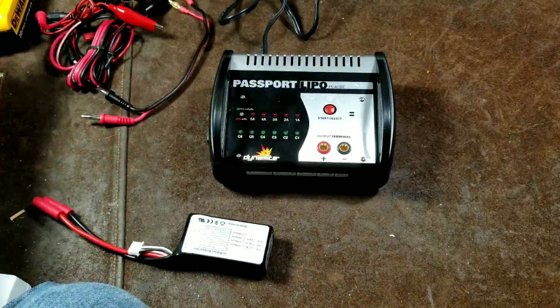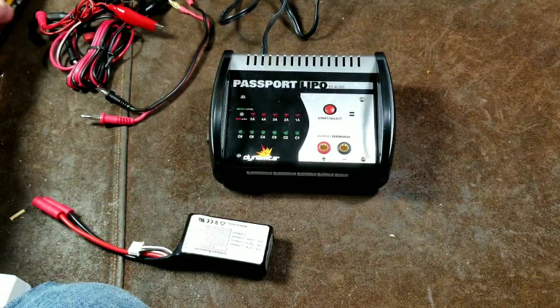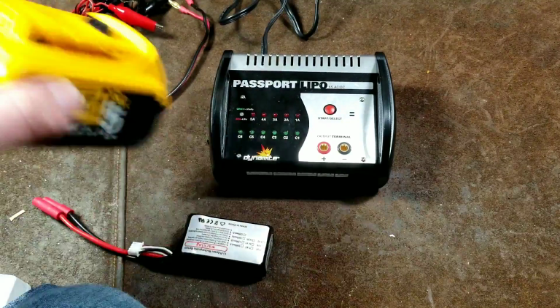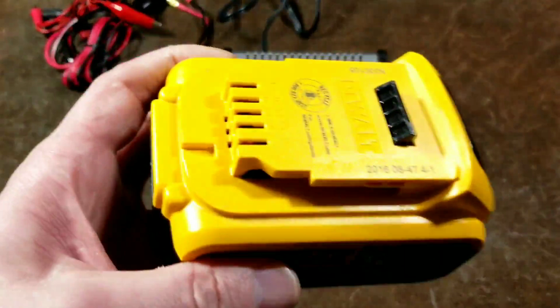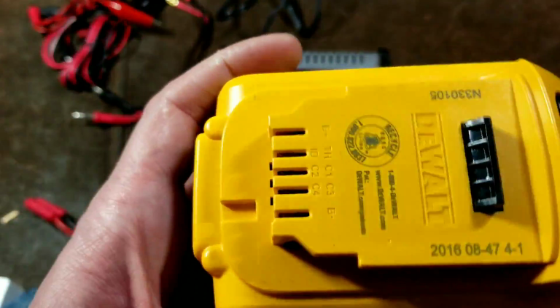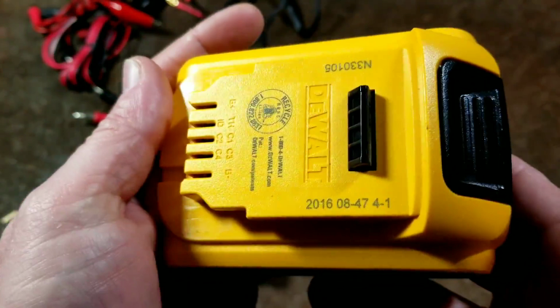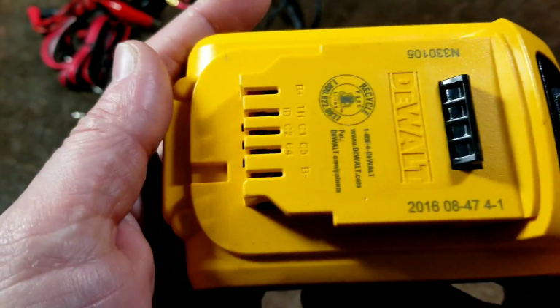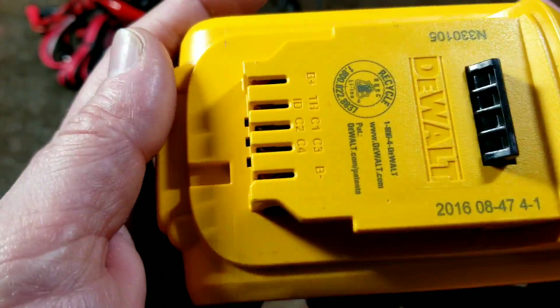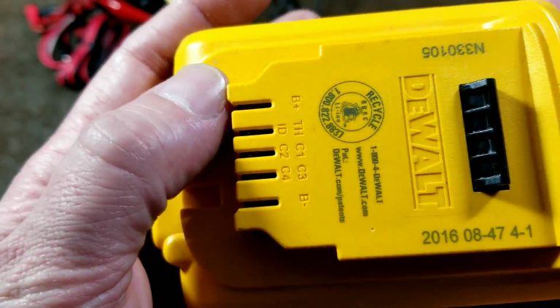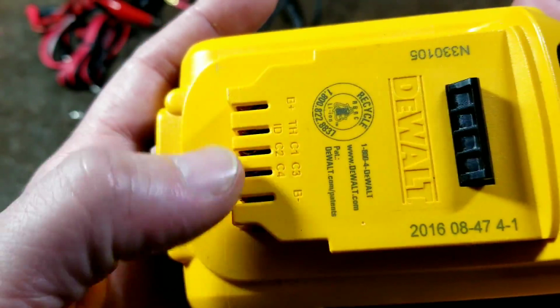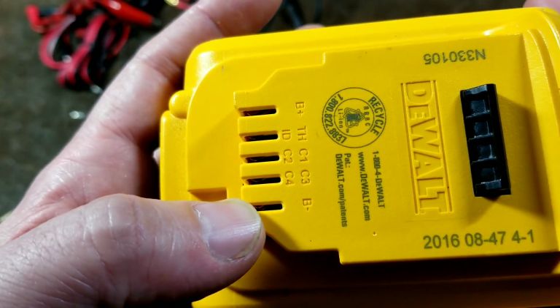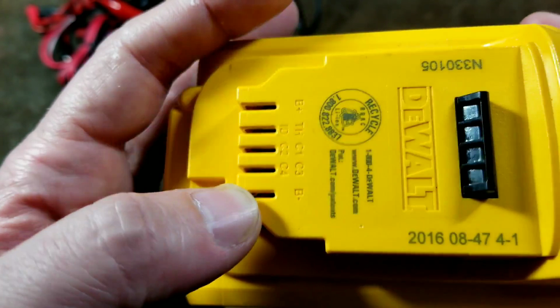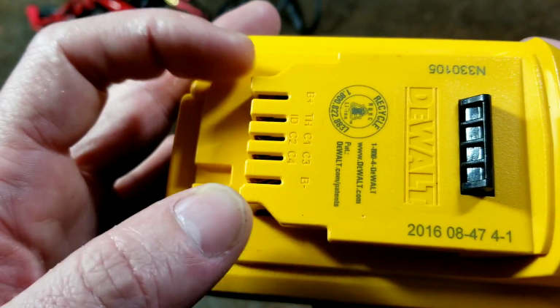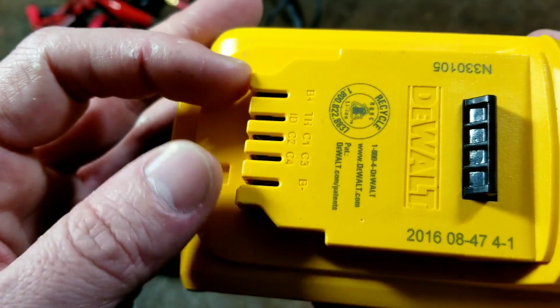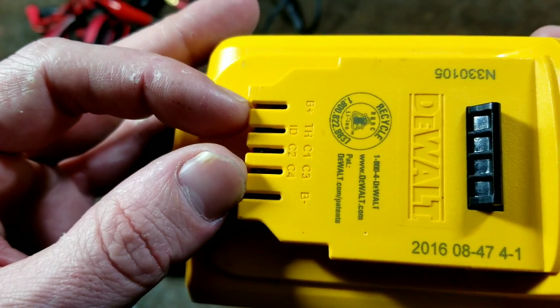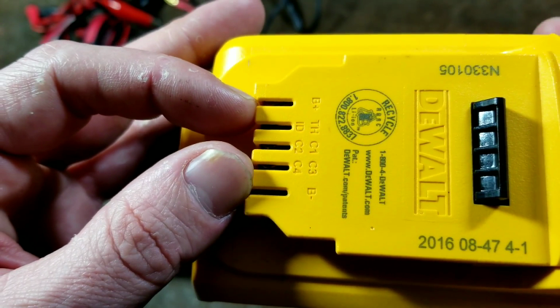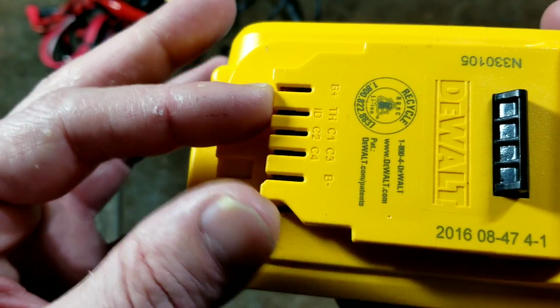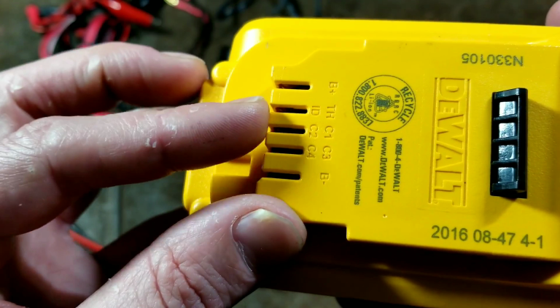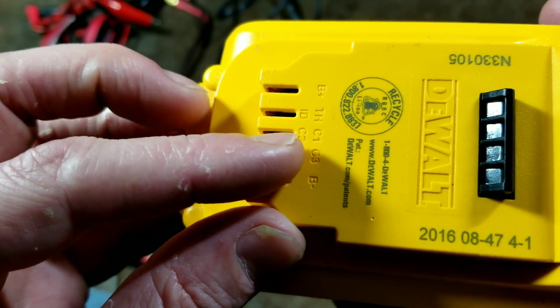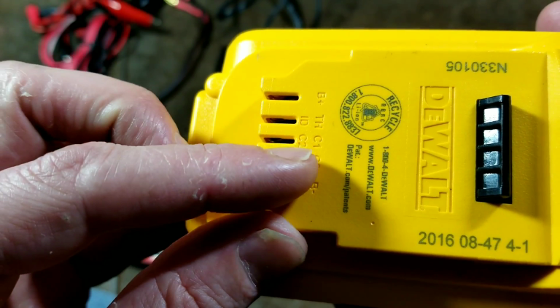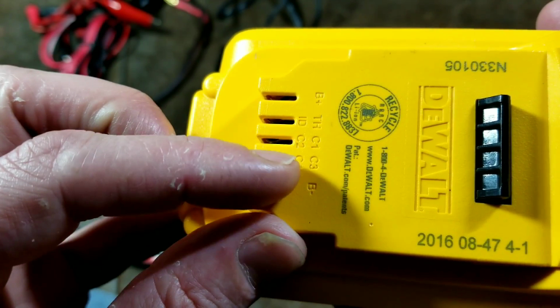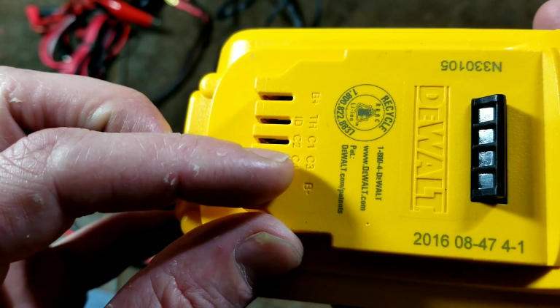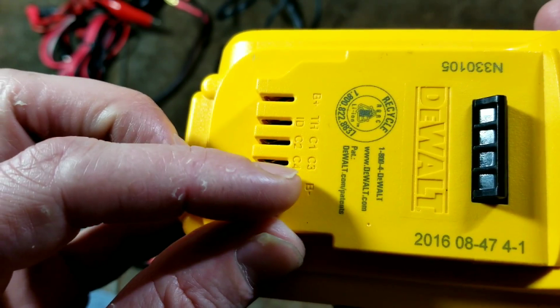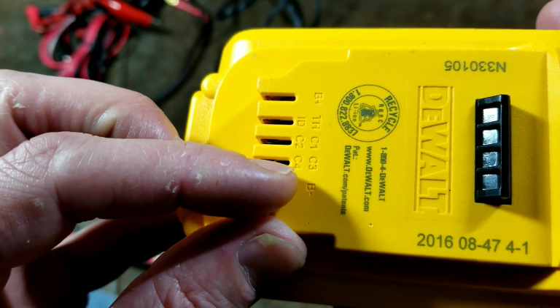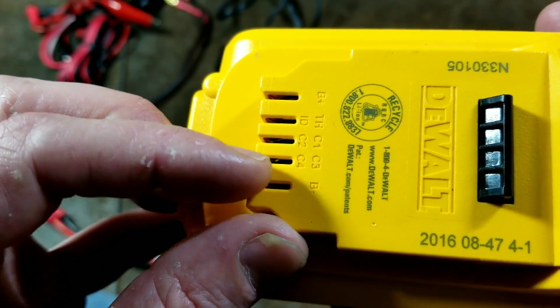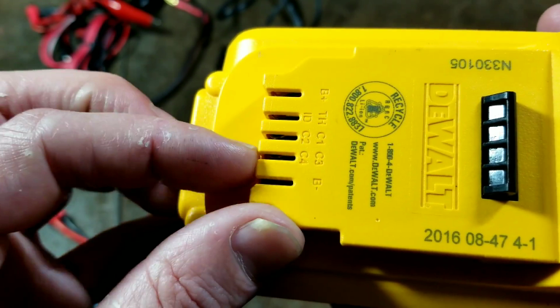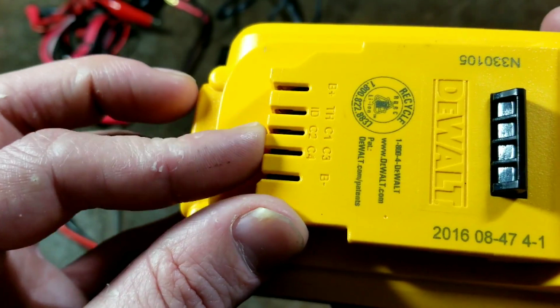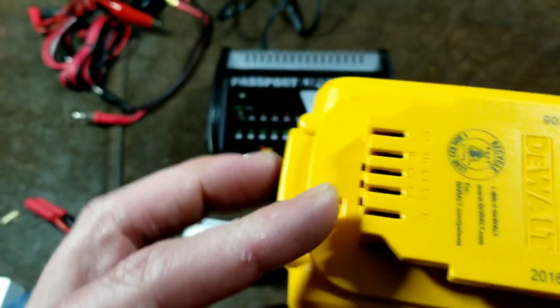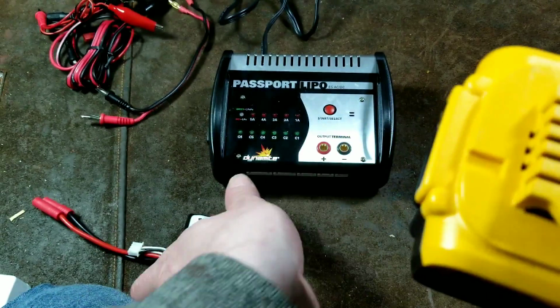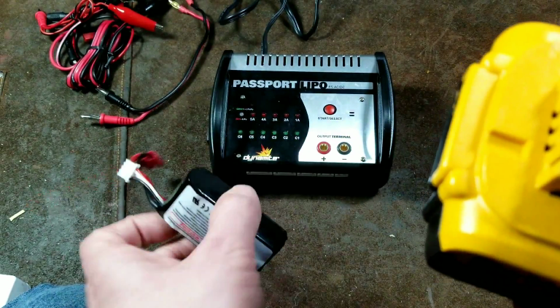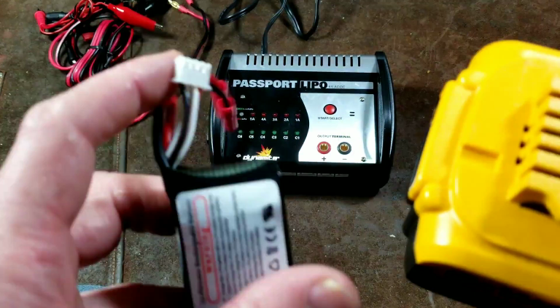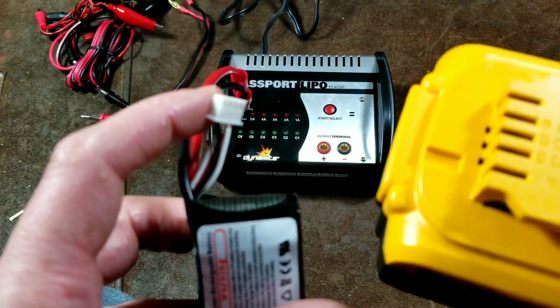This is the same thing used in power tools. These power tool batteries — their 20-volt max or 18-volt output — have all these connections: C1, C2, C3, C4. Those are the same thing as these little balance wires.